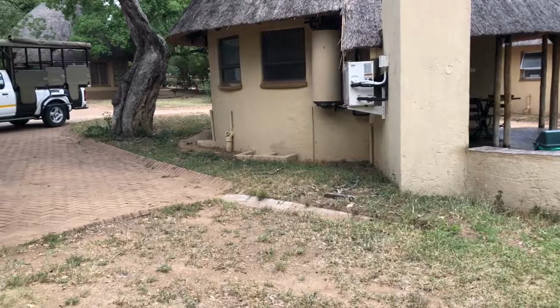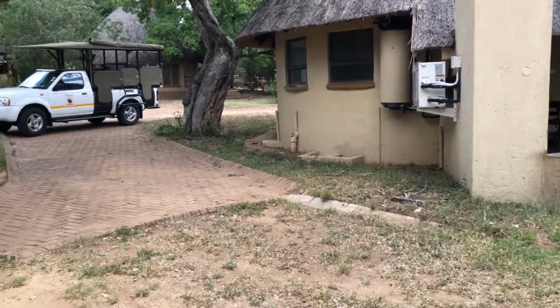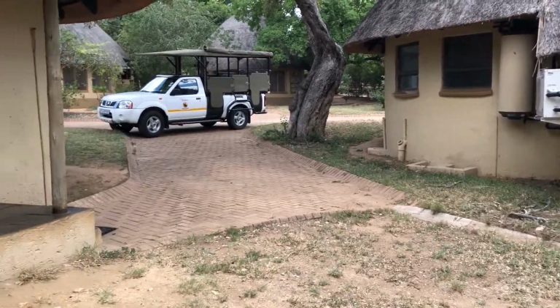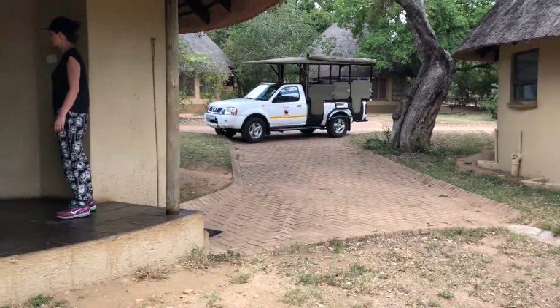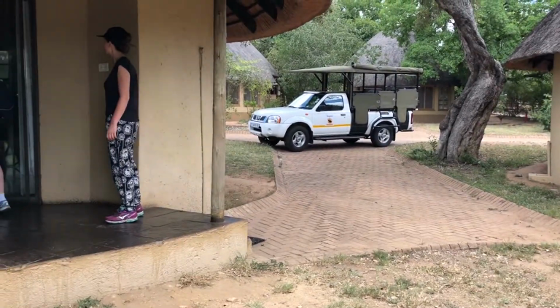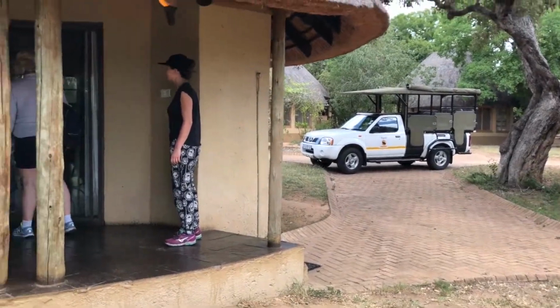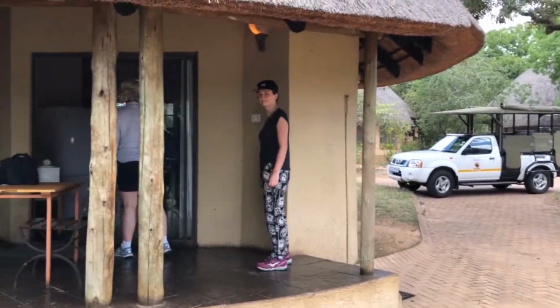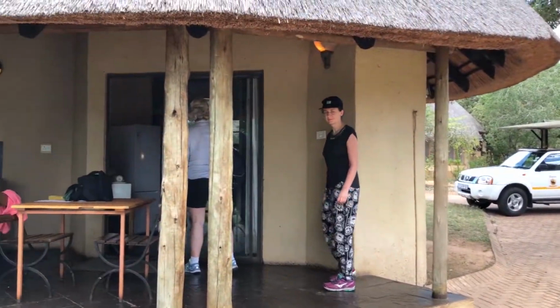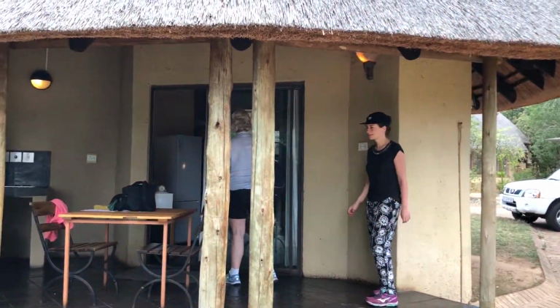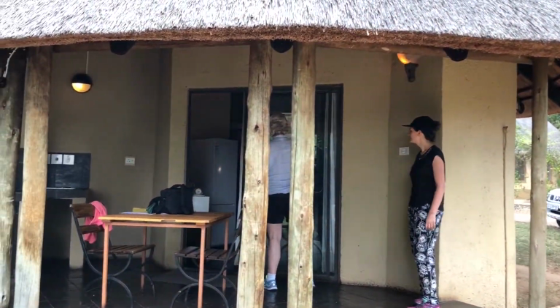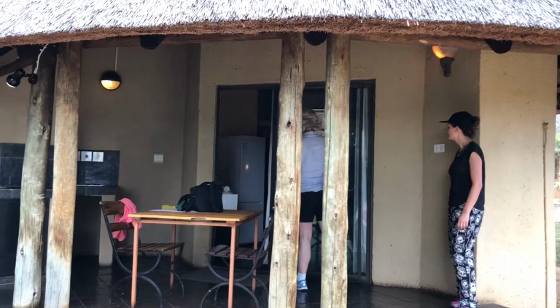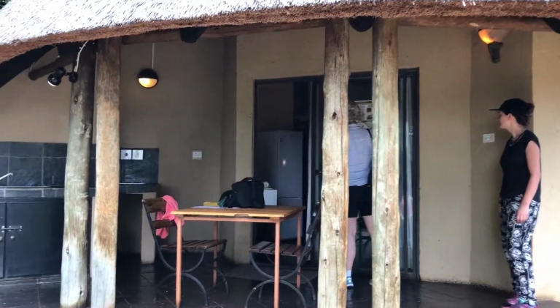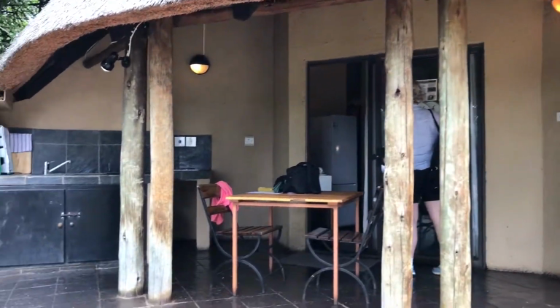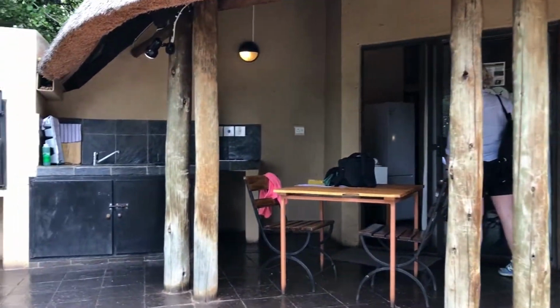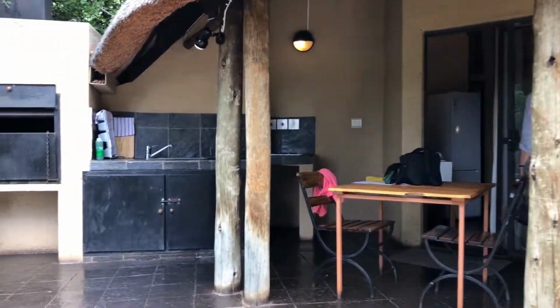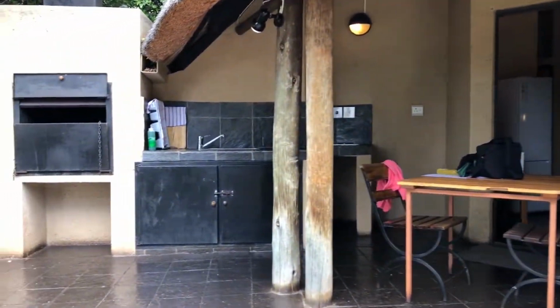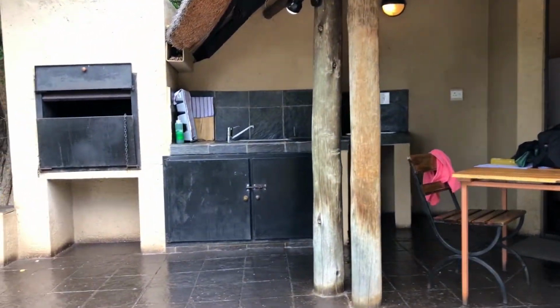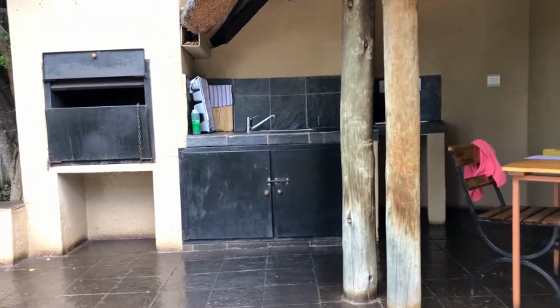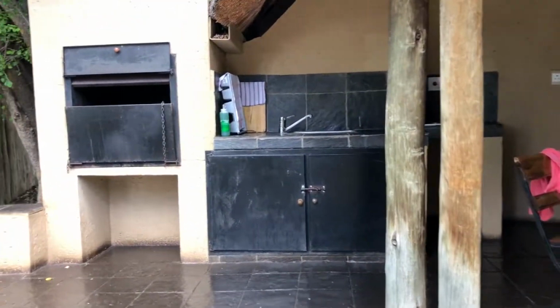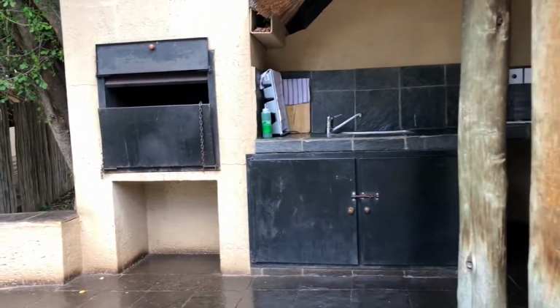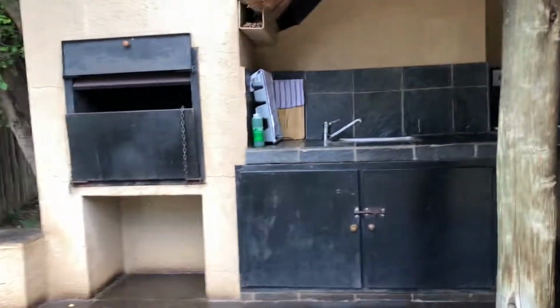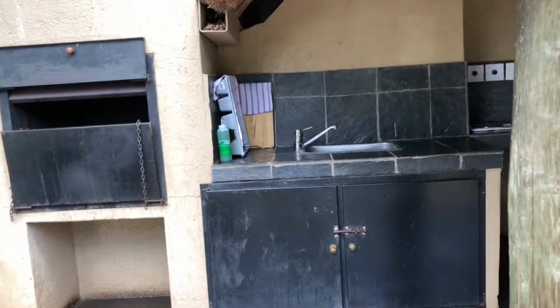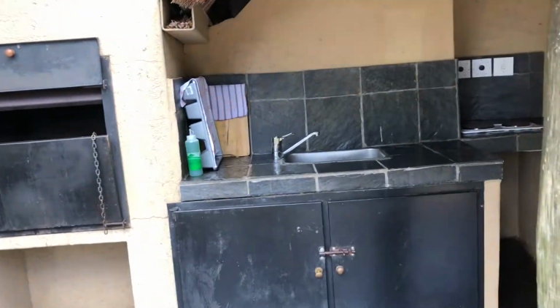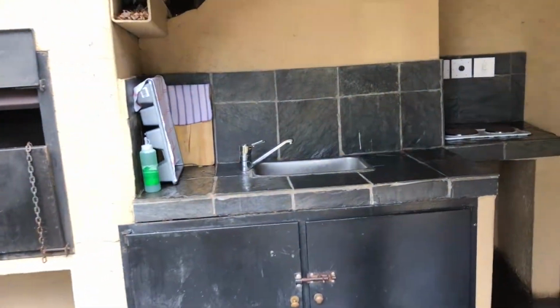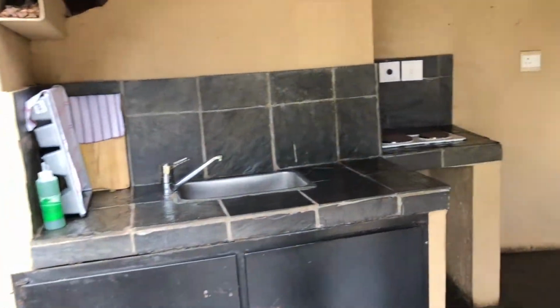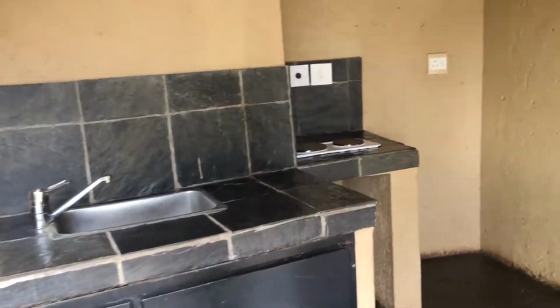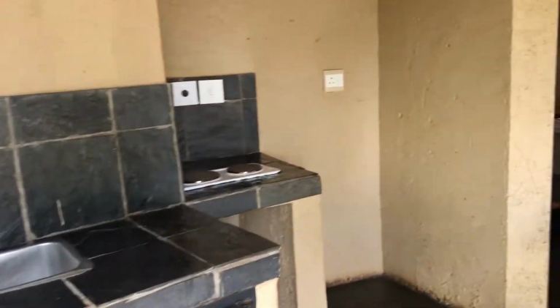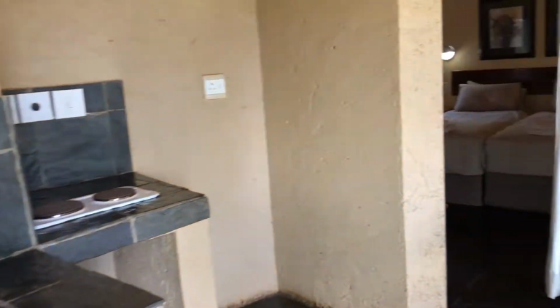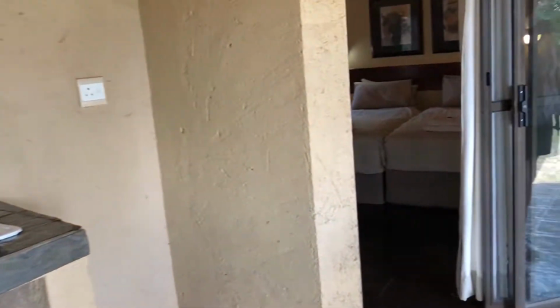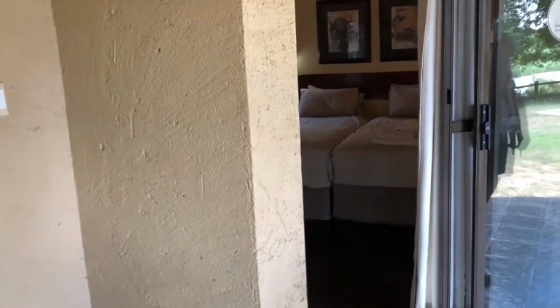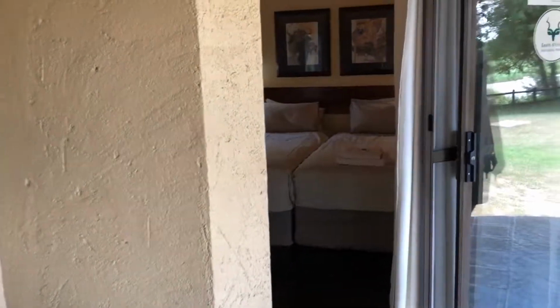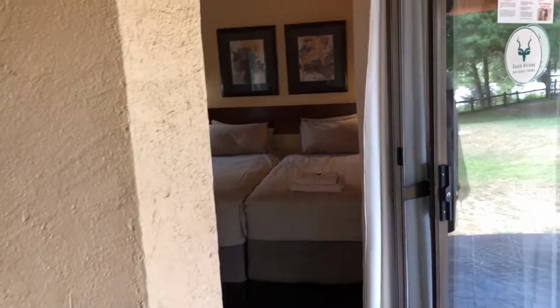Welcome back to Wildlife Safaris. On this short video, I'm going to show you the river-facing Rondavel, its own barbecue or braai area, and veranda.